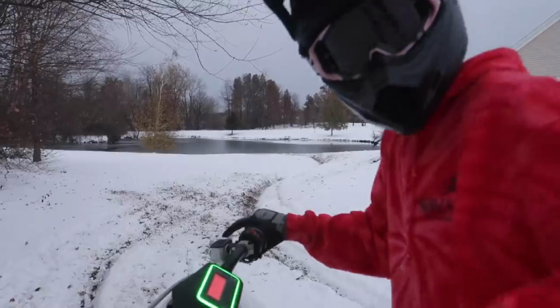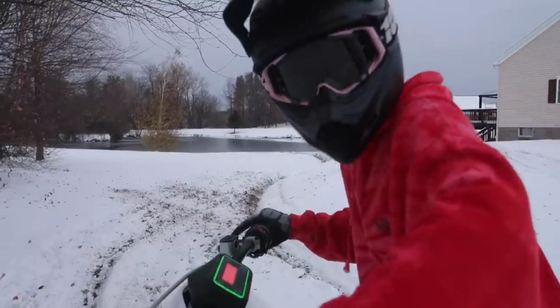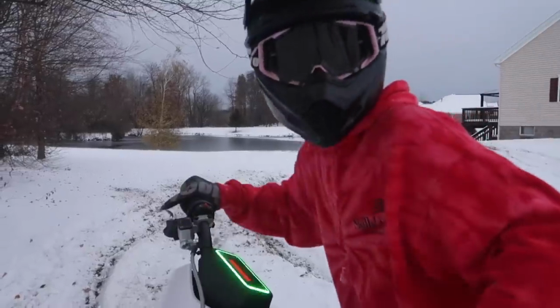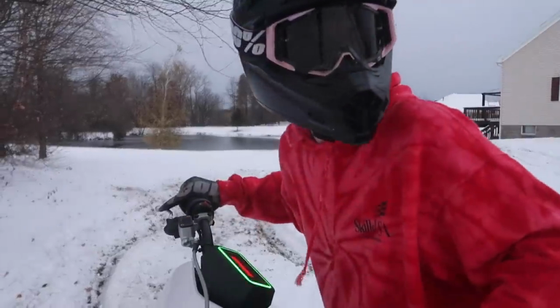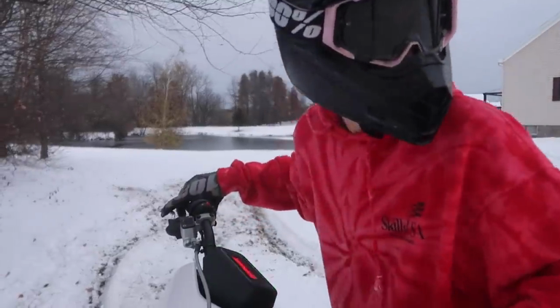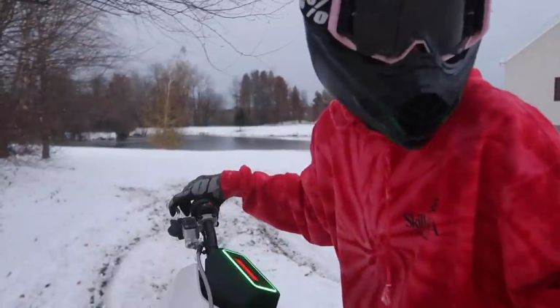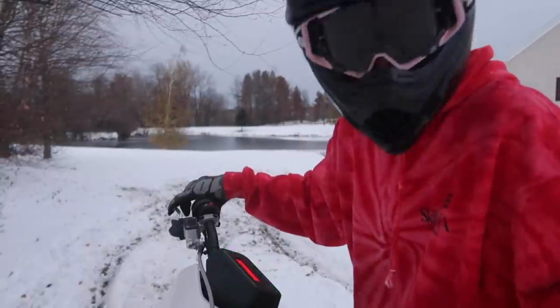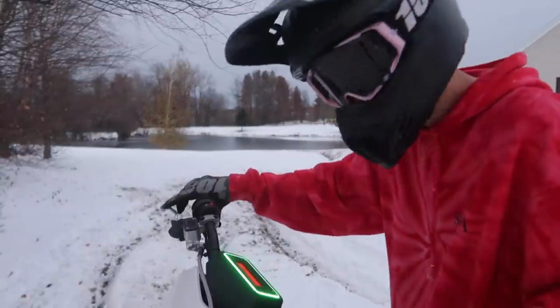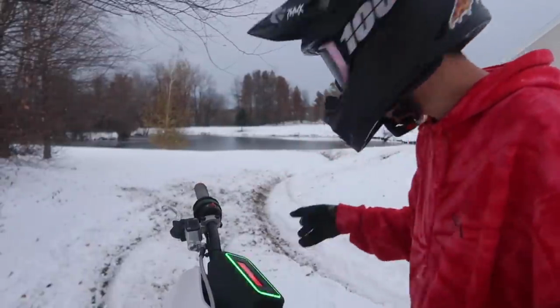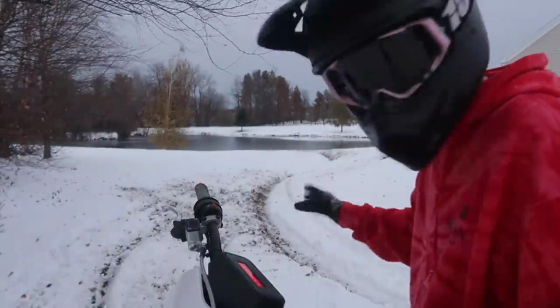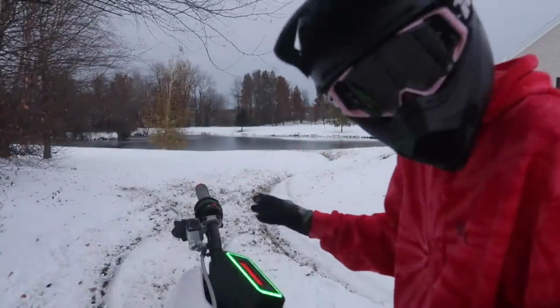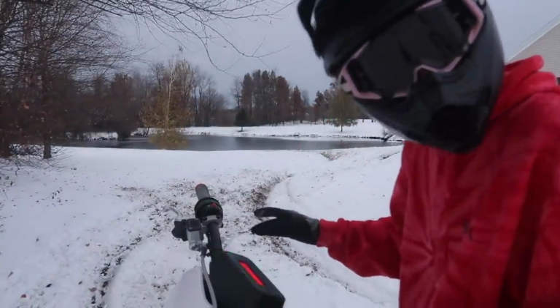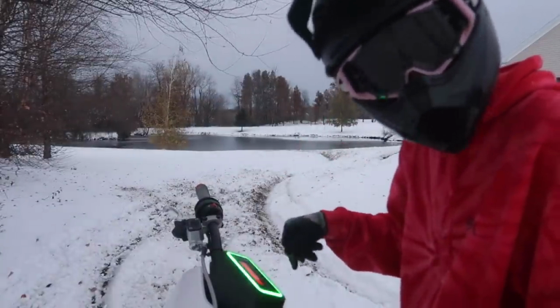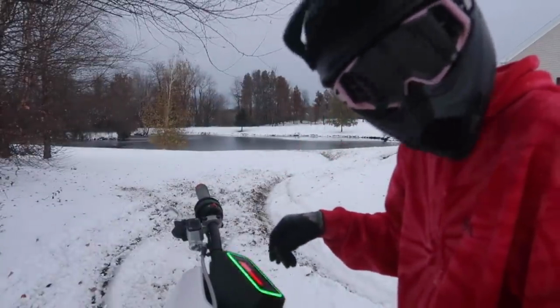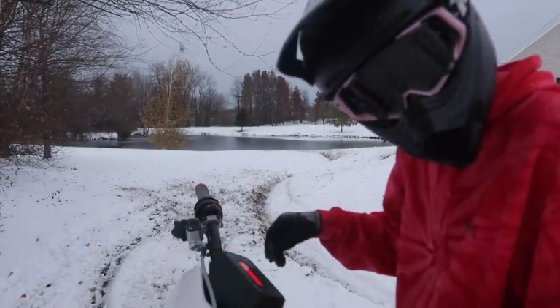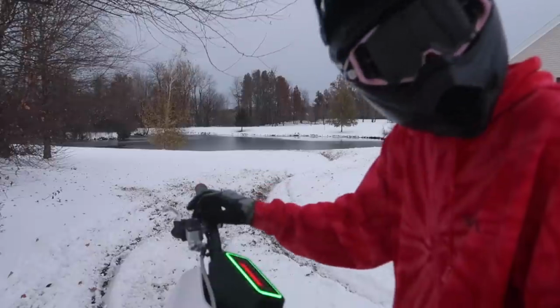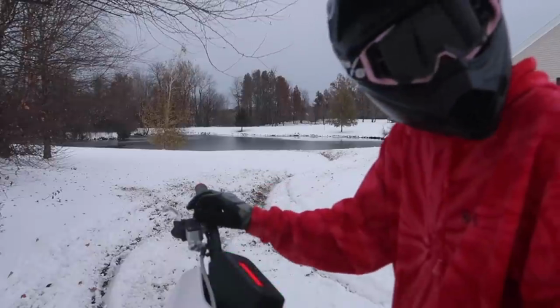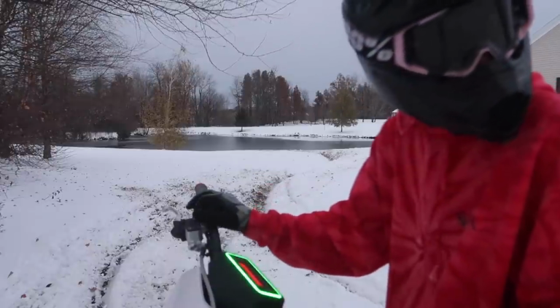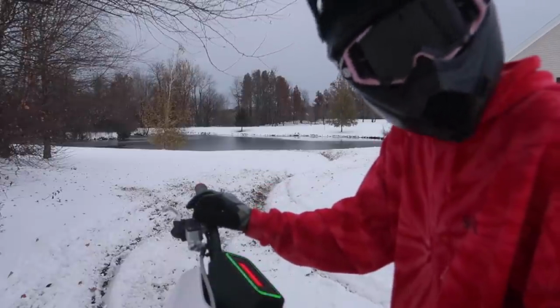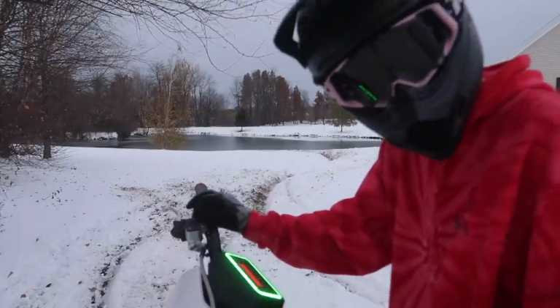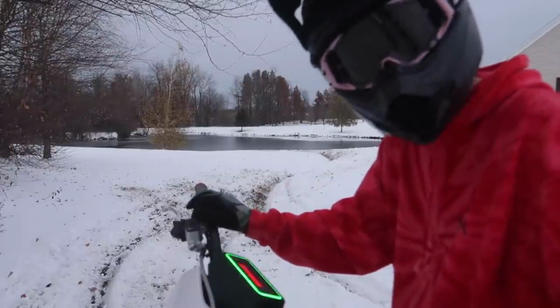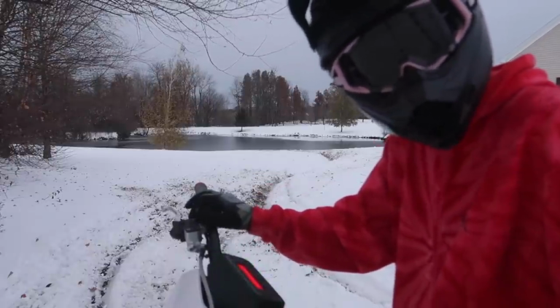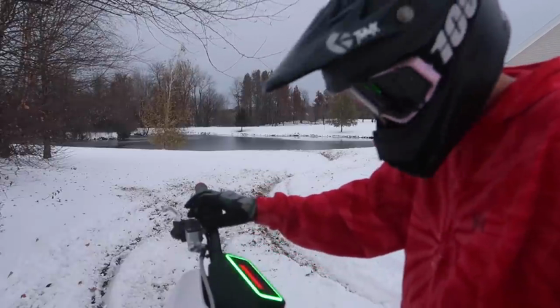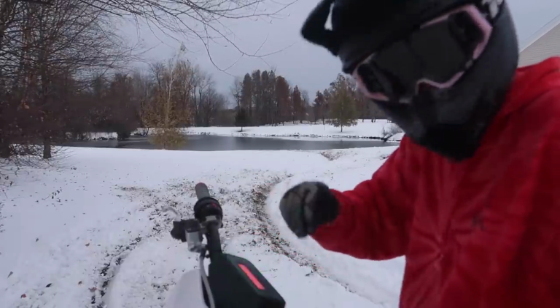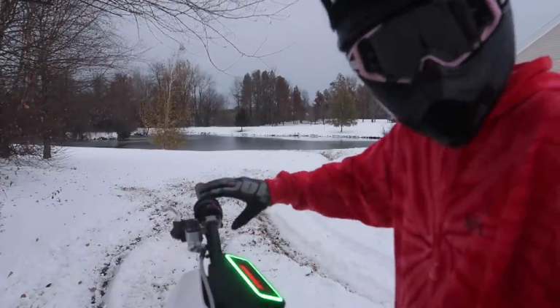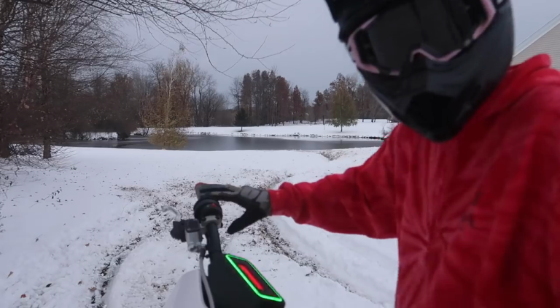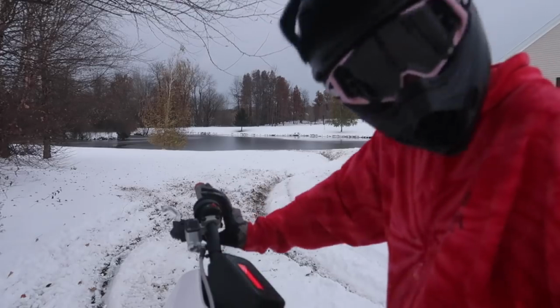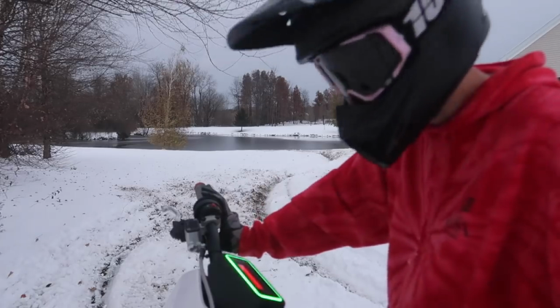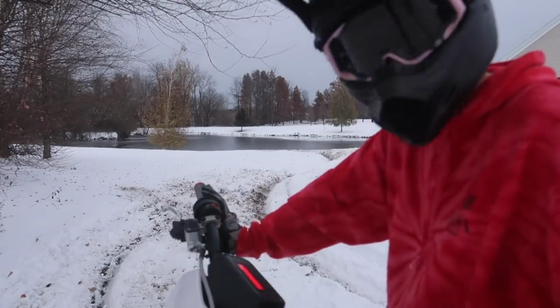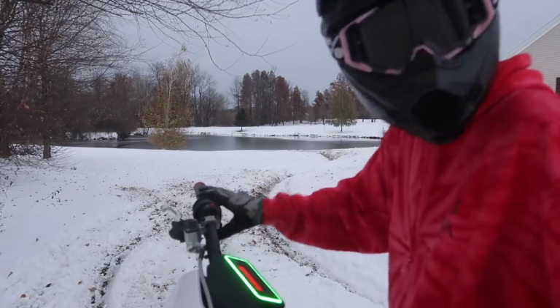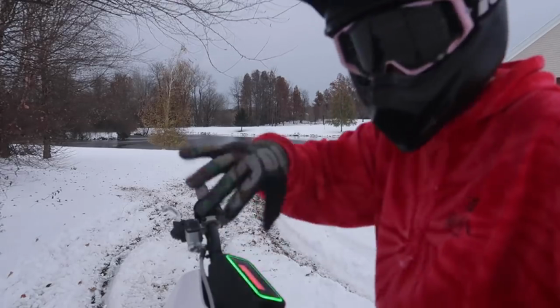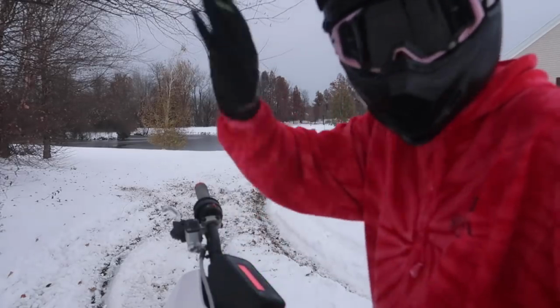This thing is so much fun in the snow. I don't know how many more shots I can get in my lawn because it's going to destroy it and cause me a lot of work come springtime. But in map 2, this thing has more than enough power to drift around and have fun.